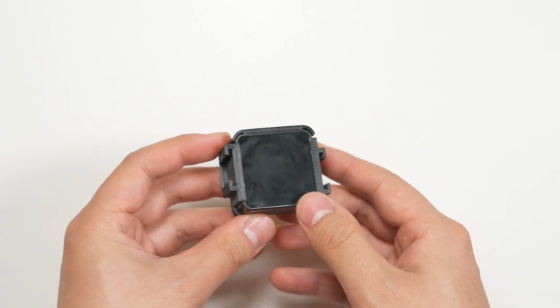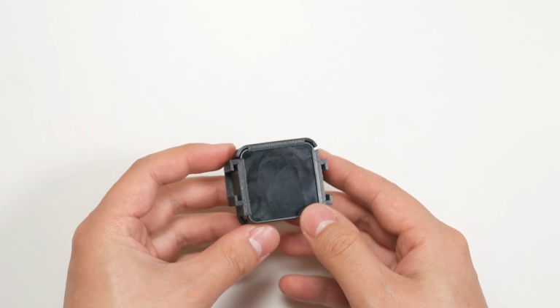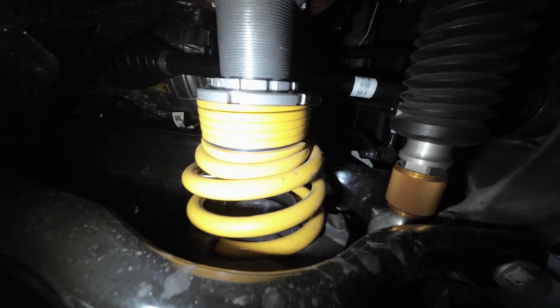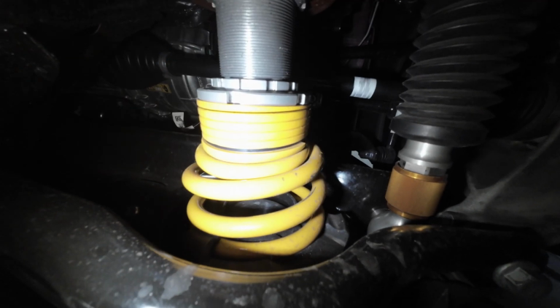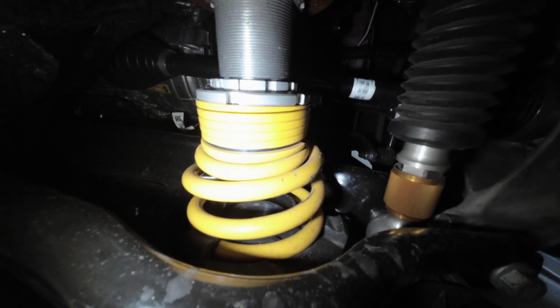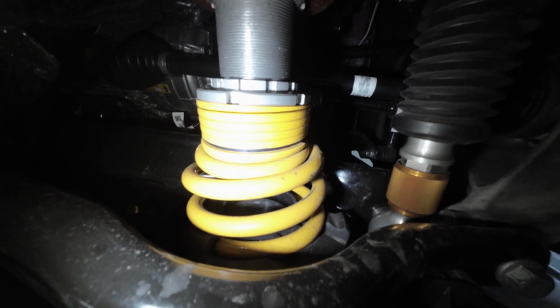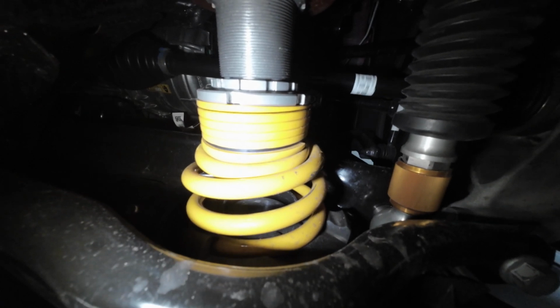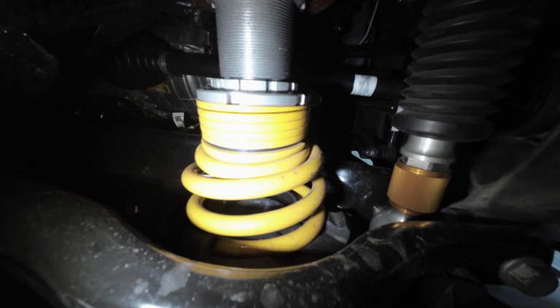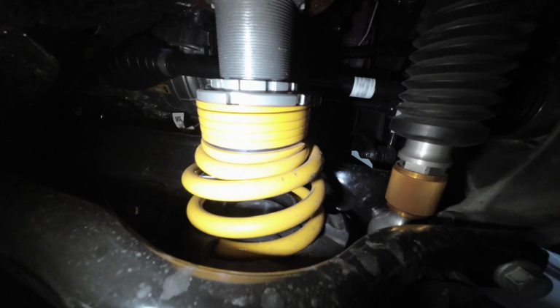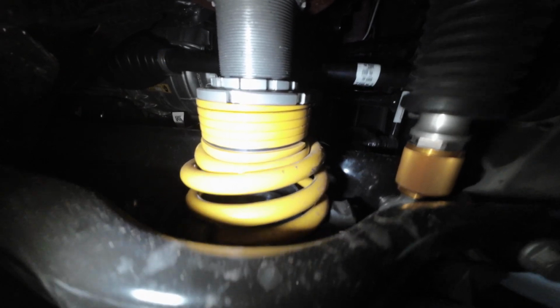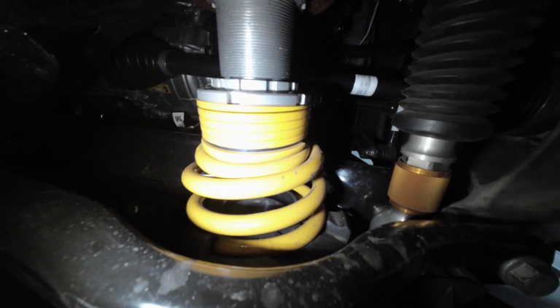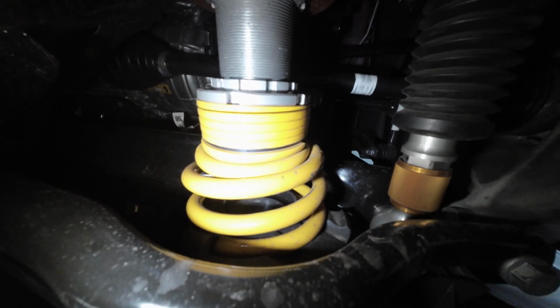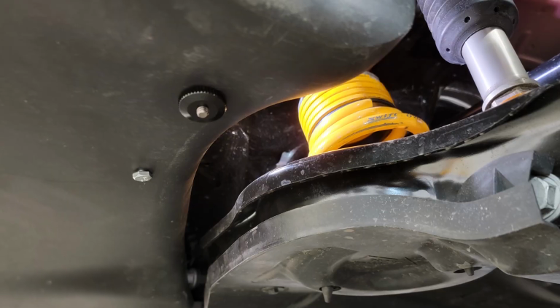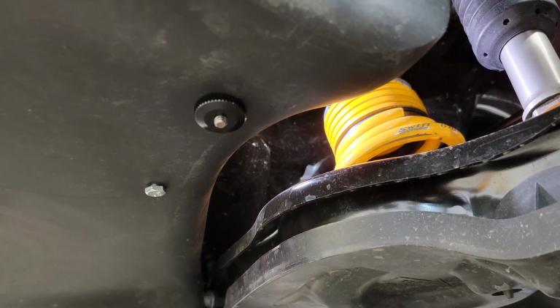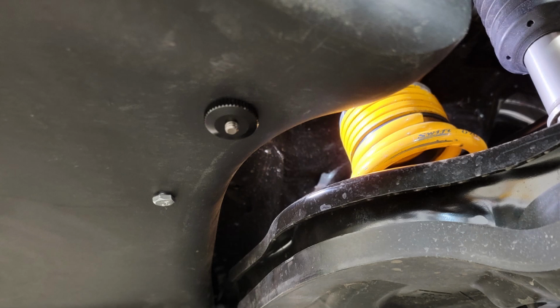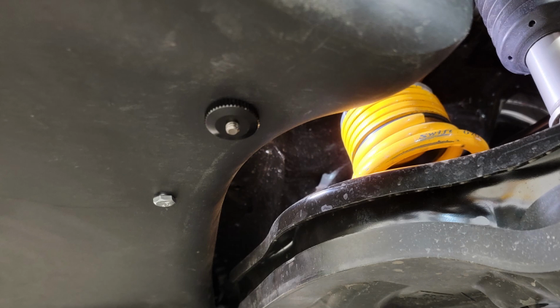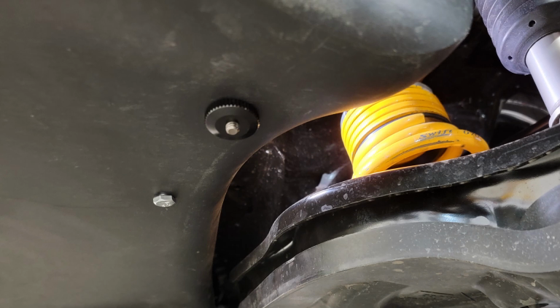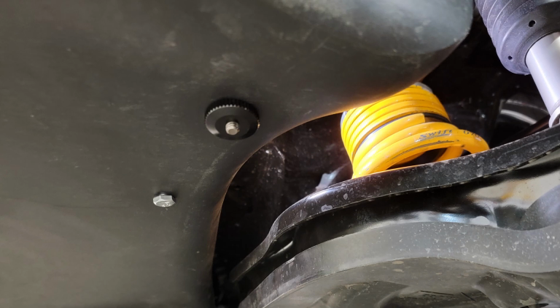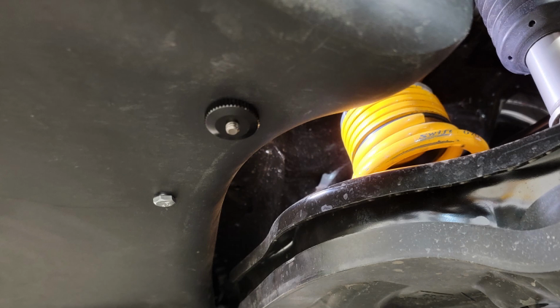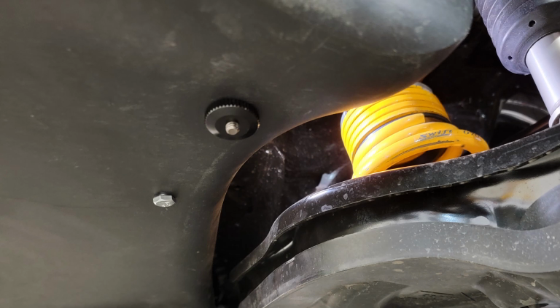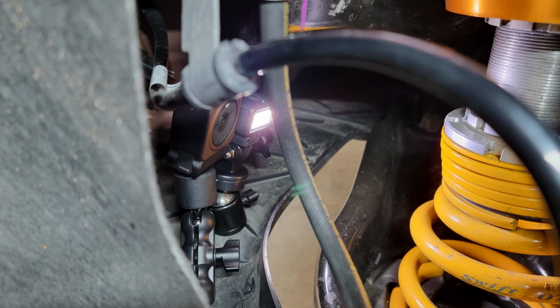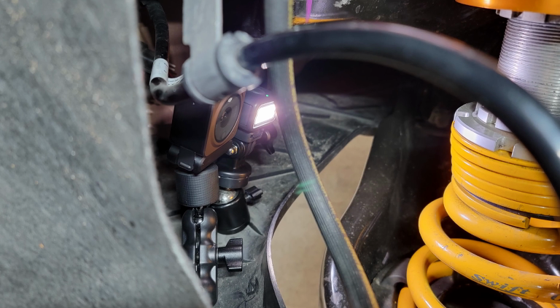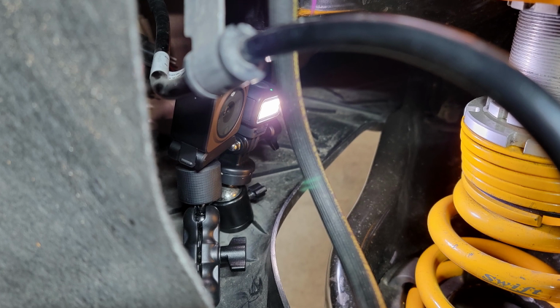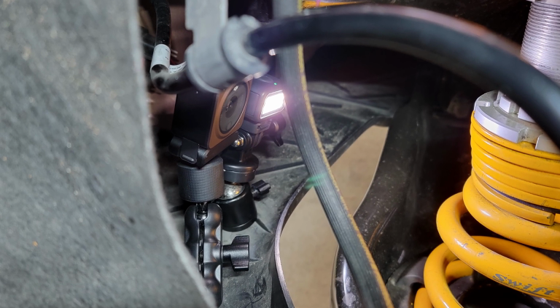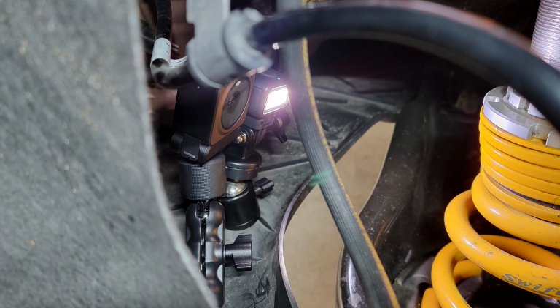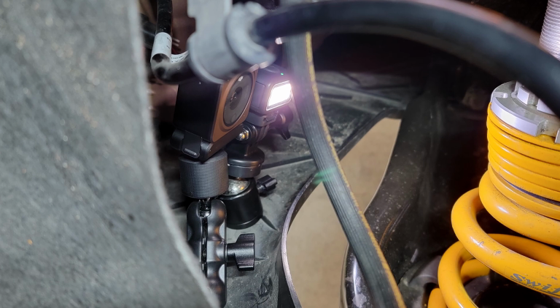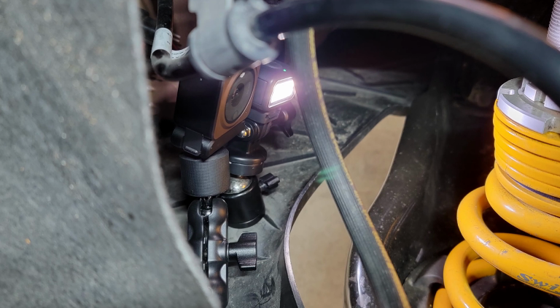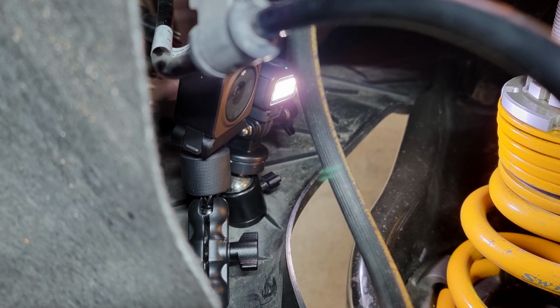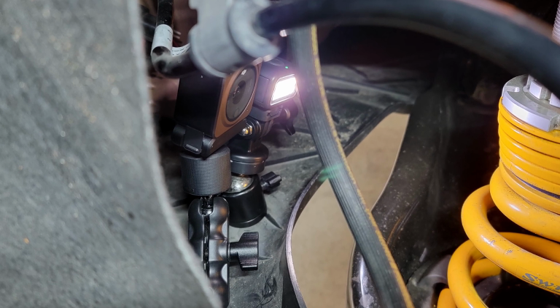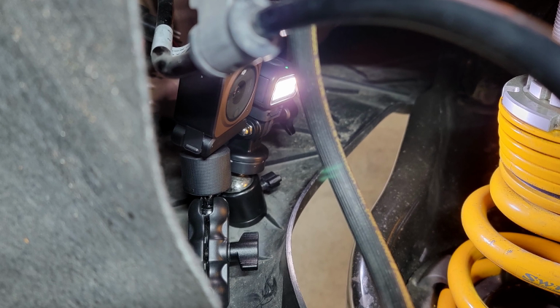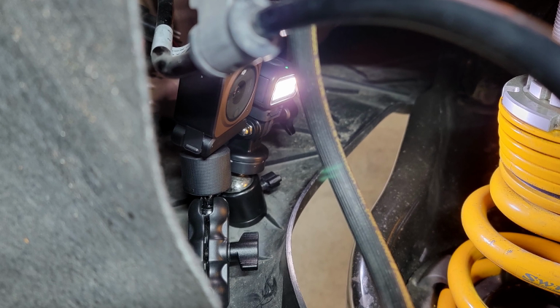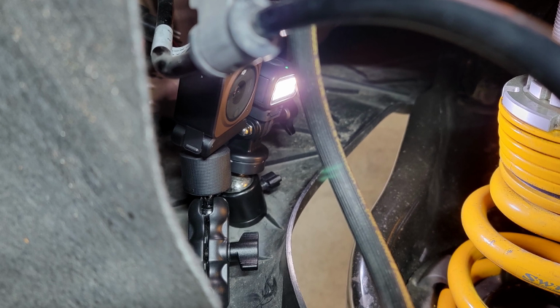I came up with this idea when I was trying to record the movement of my car suspension as I drove over bumps. Luckily there were two holes I could use for mounting, but because there was no easy and secure way to mount a light to the Action 2 itself, I had to use two separate mounts for the camera and the light.